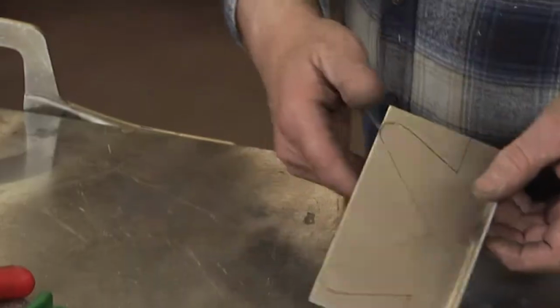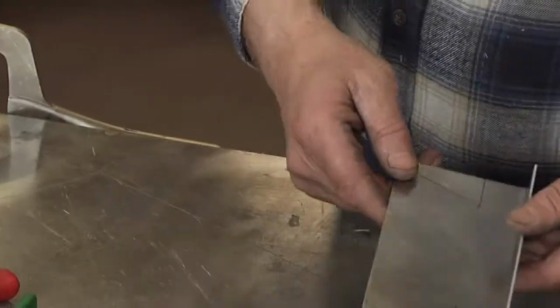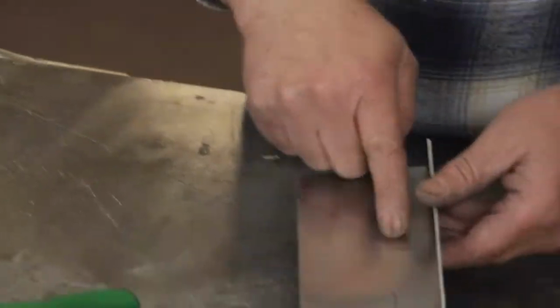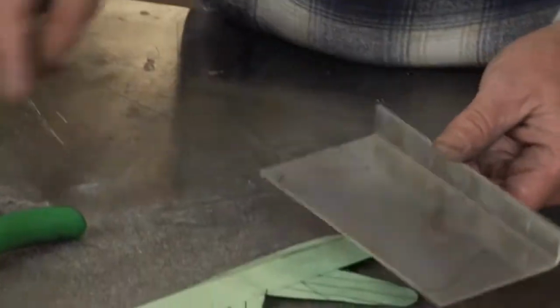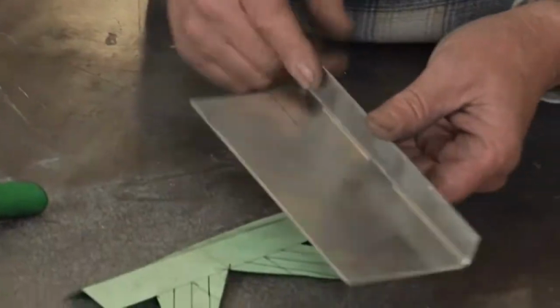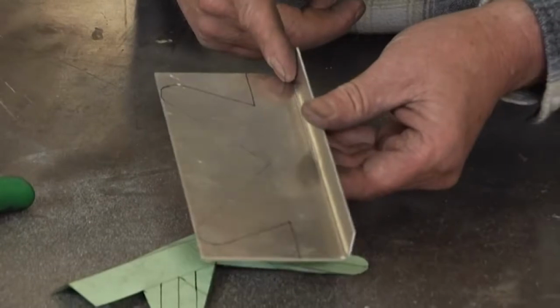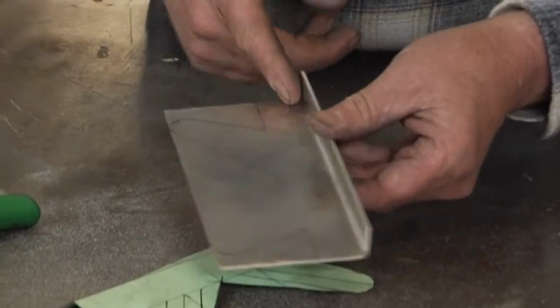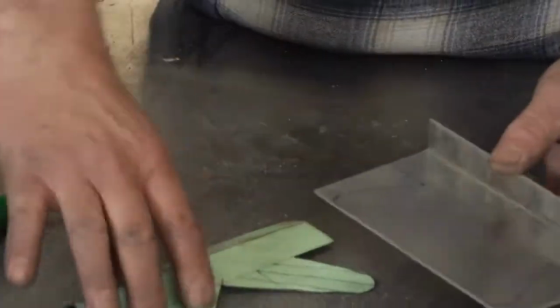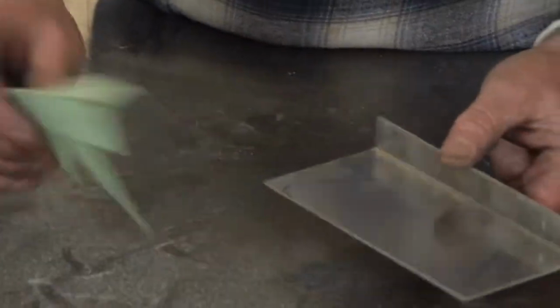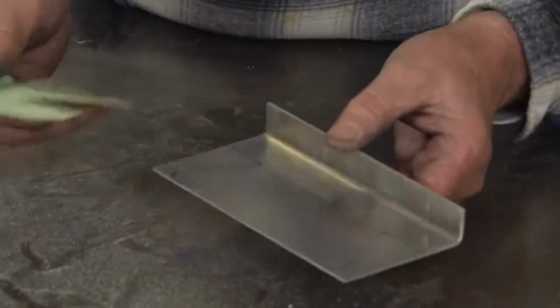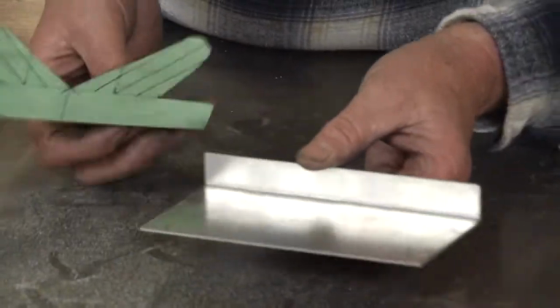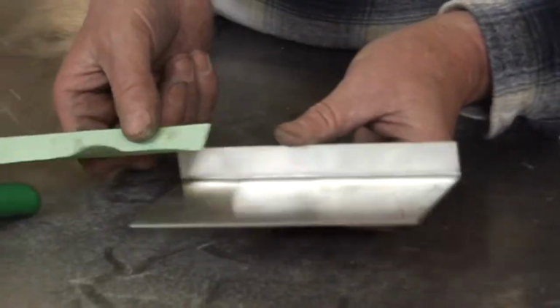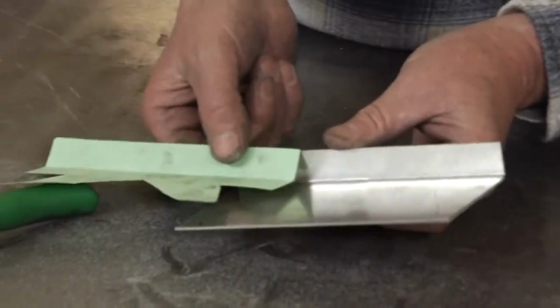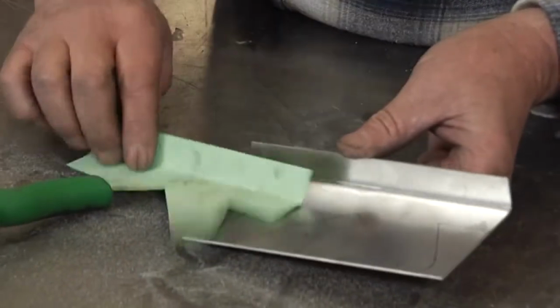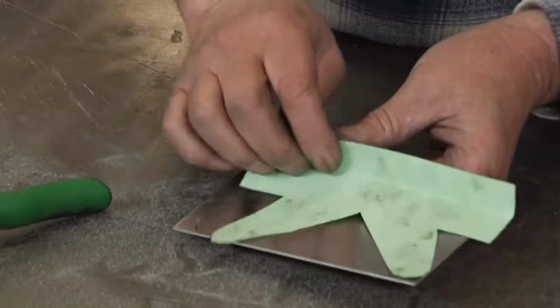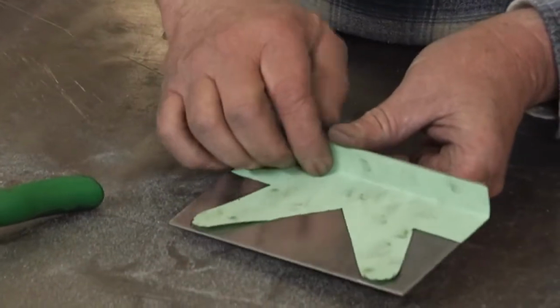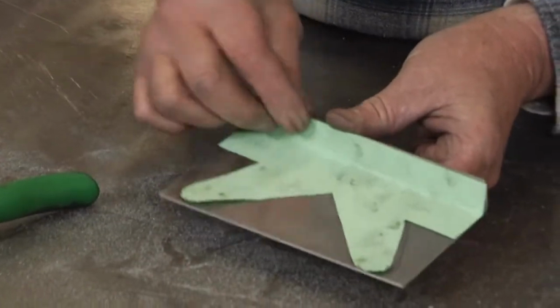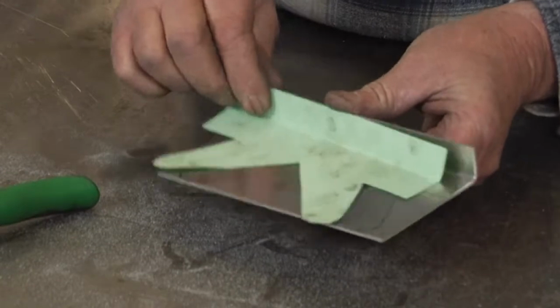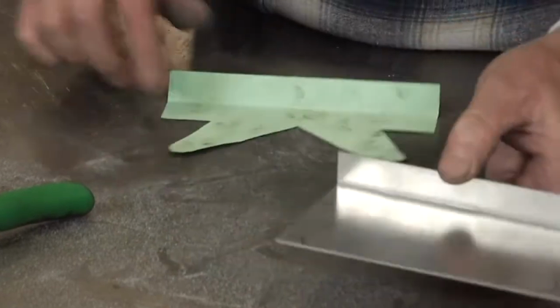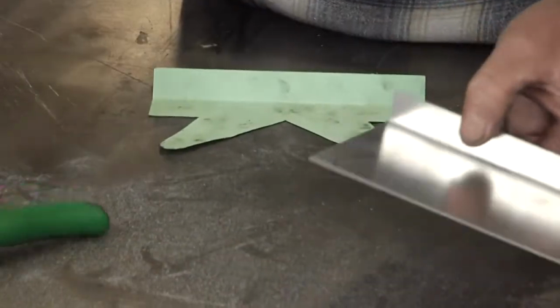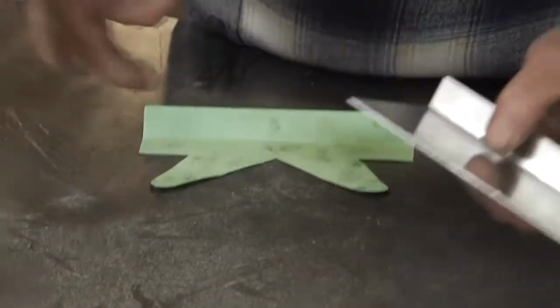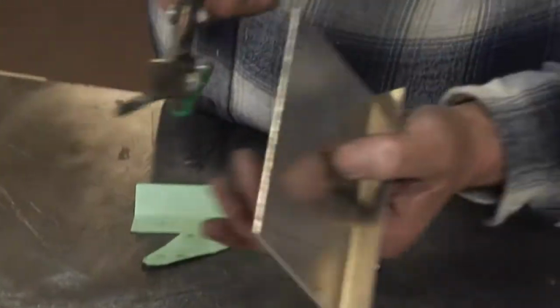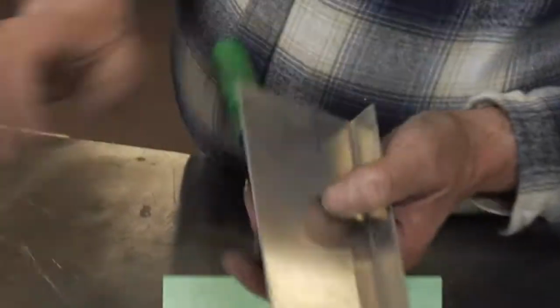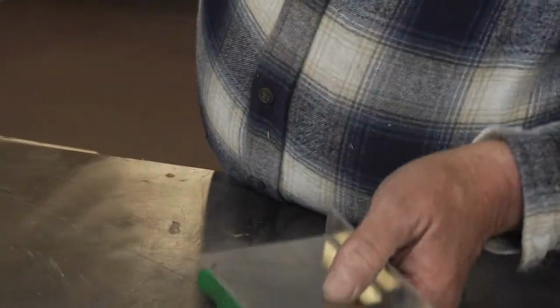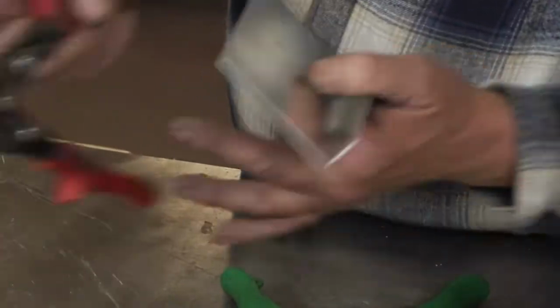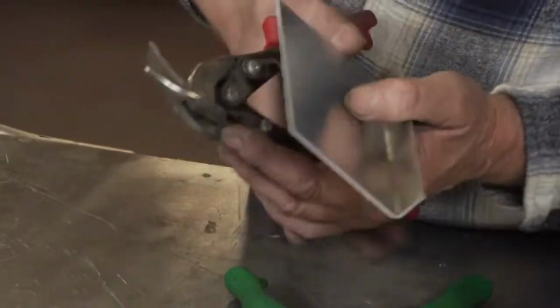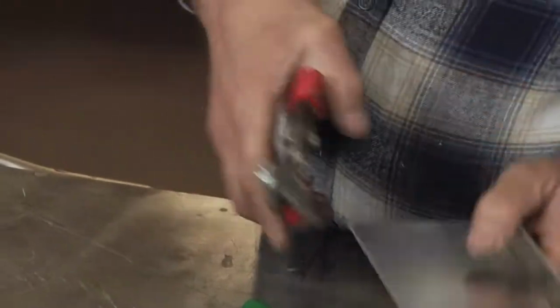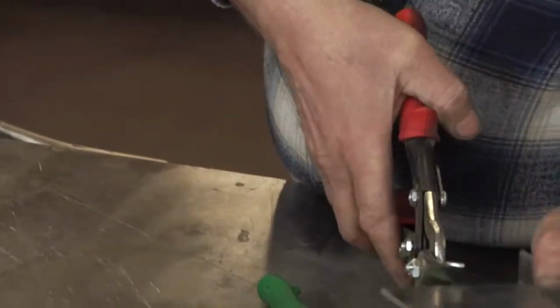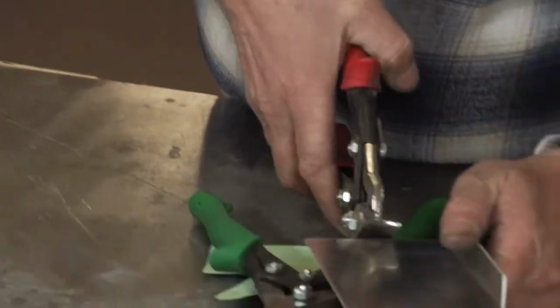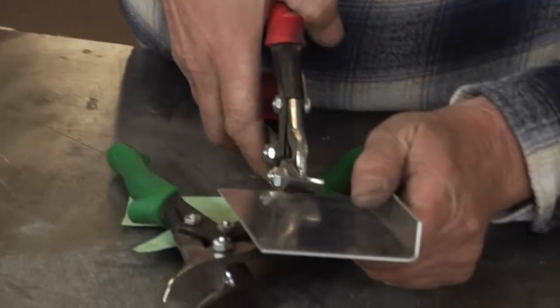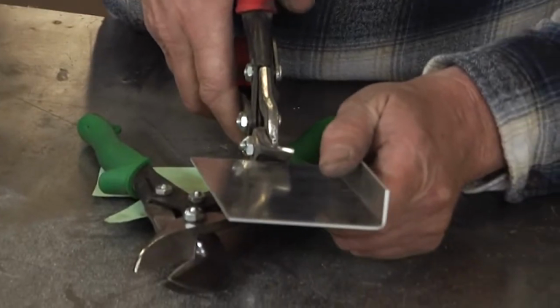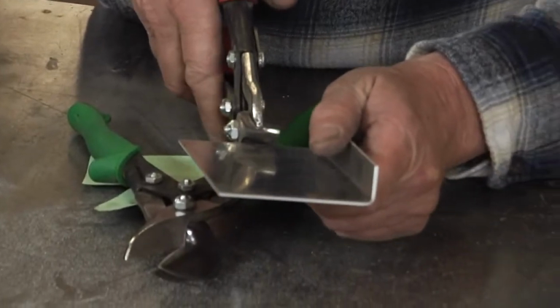I've already started — I took this piece of aluminum after making my template, and I'm cutting it out using aviation snips.